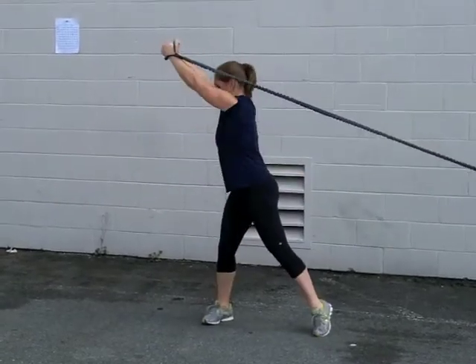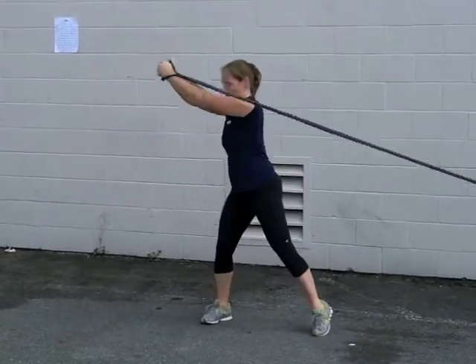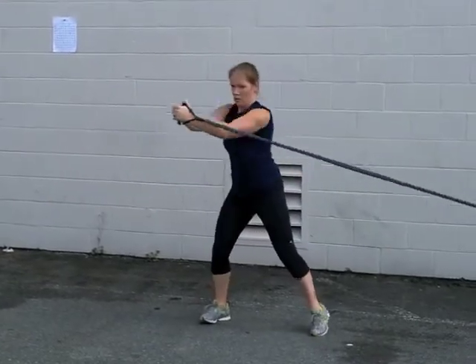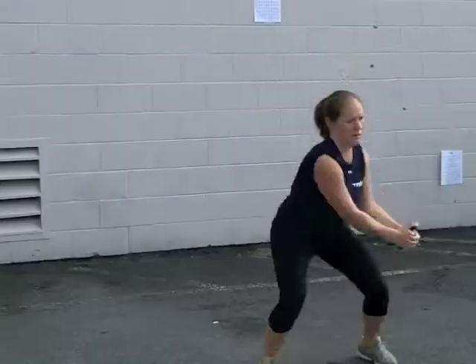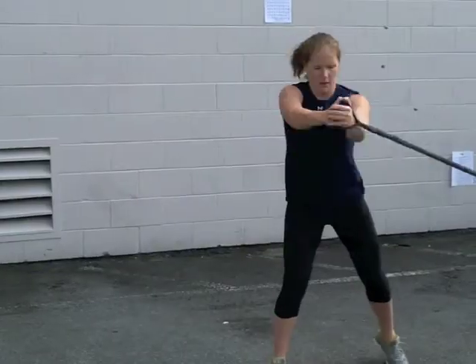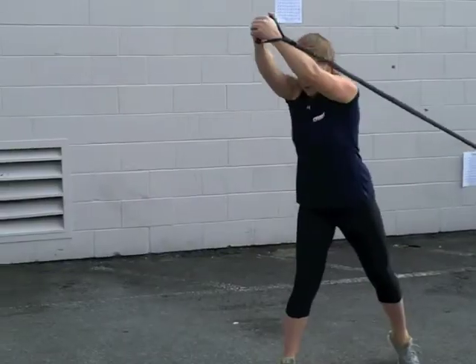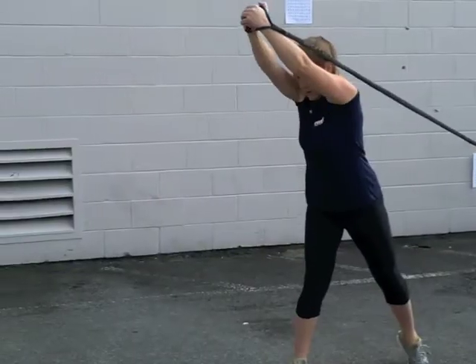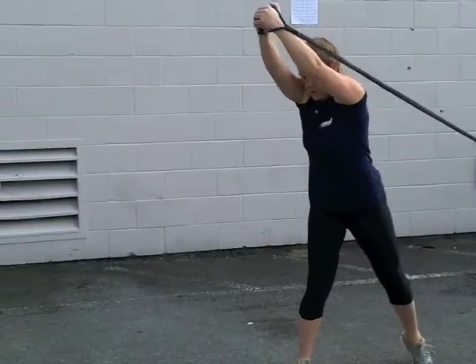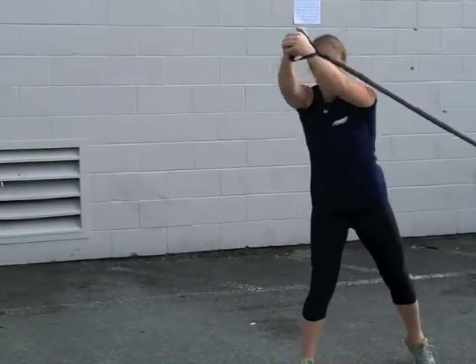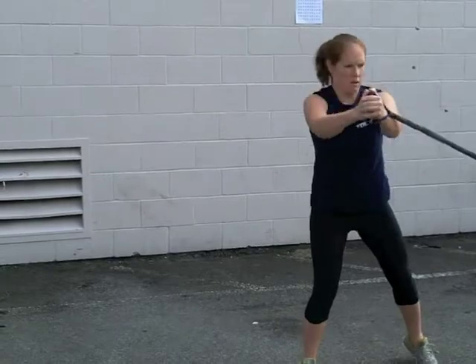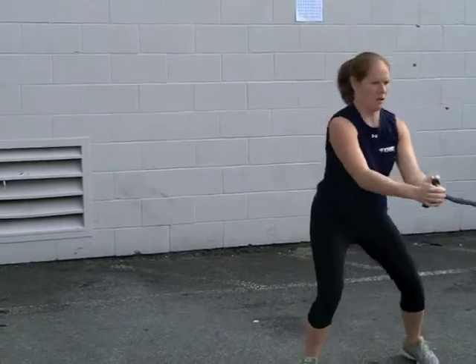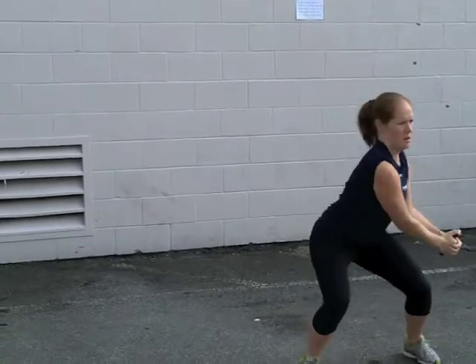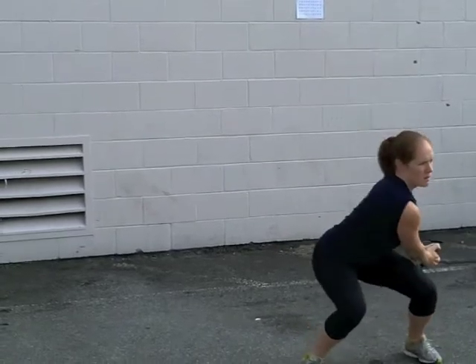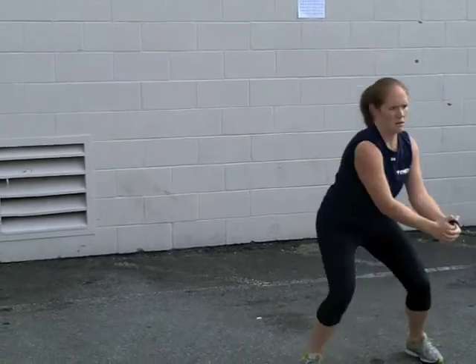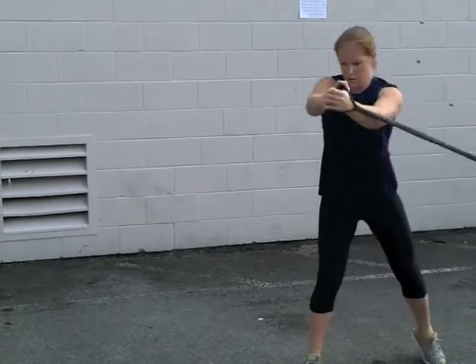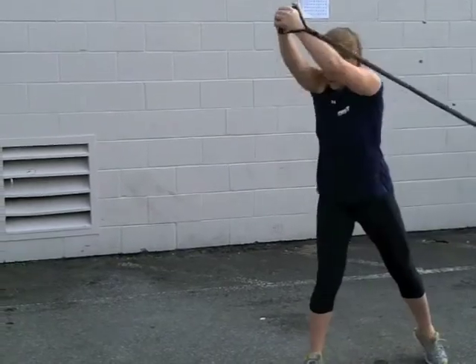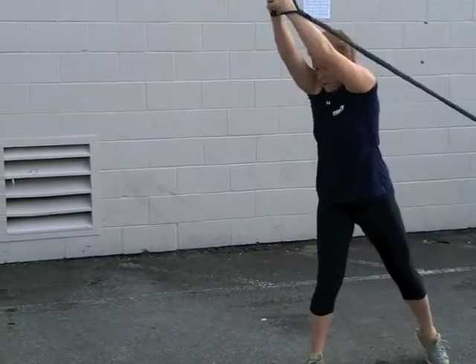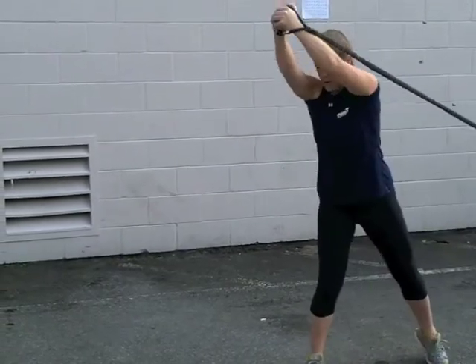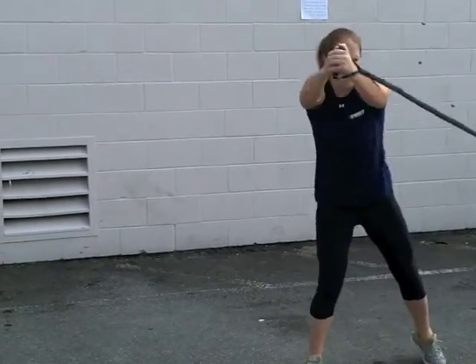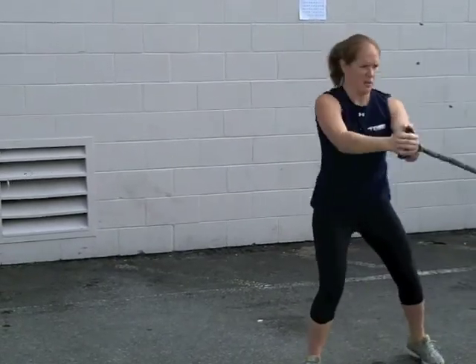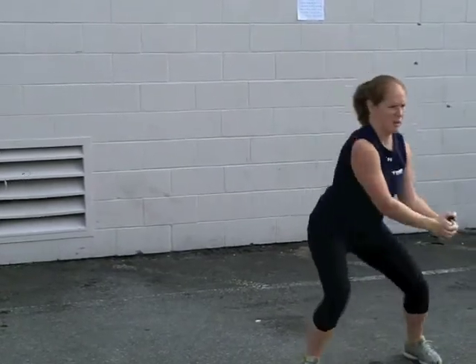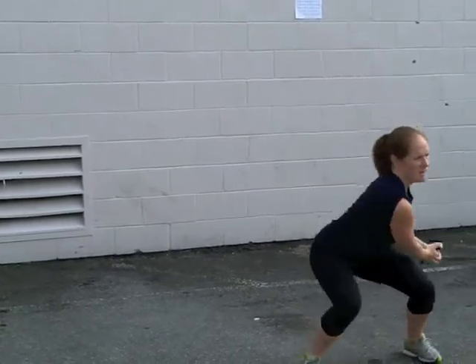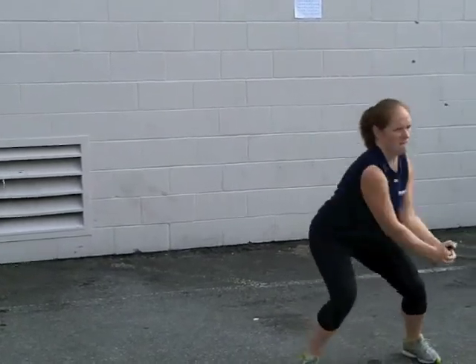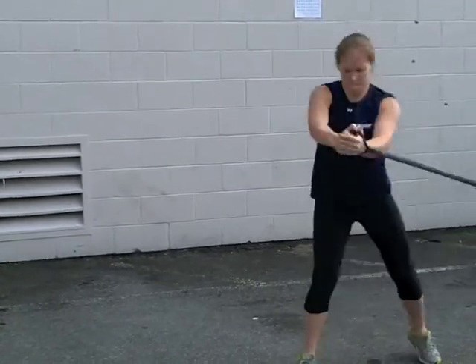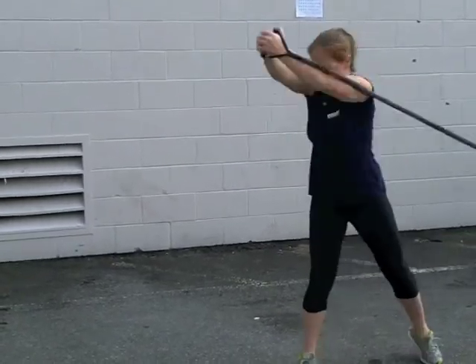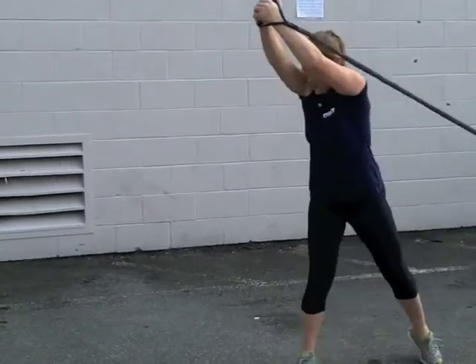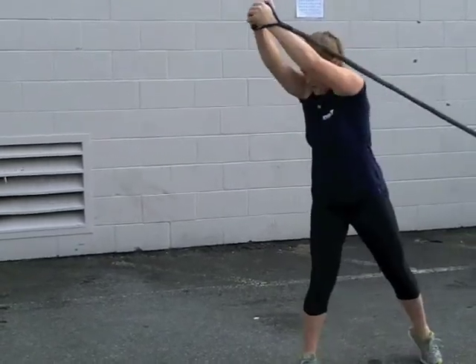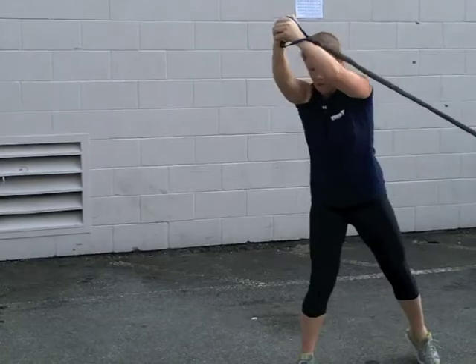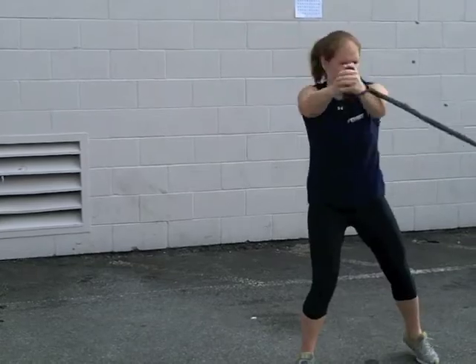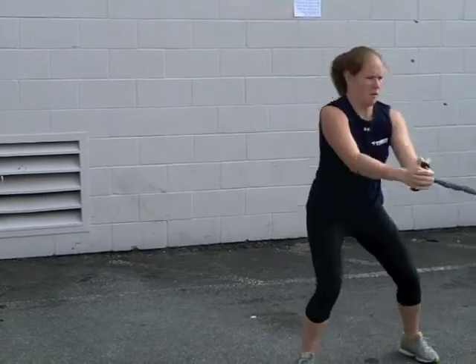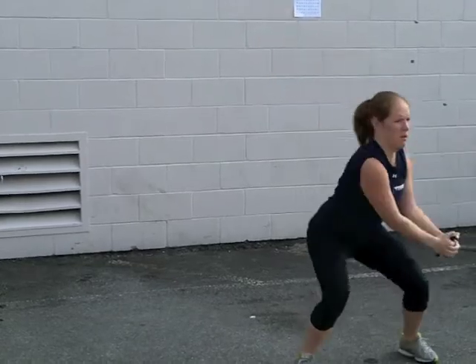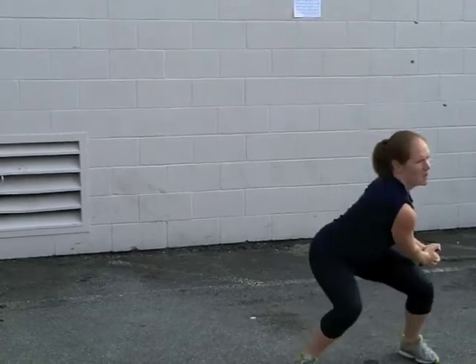They will come from a low position to a high position, swinging the arms around, making sure to keep the core engaged throughout the movement. The athlete will perform the desired number of reps.